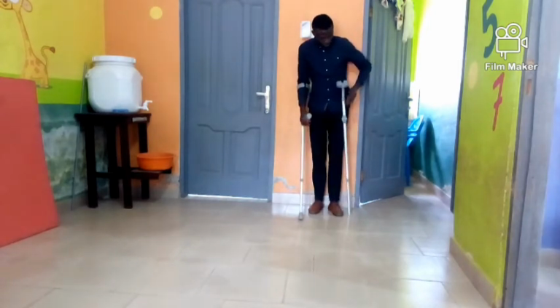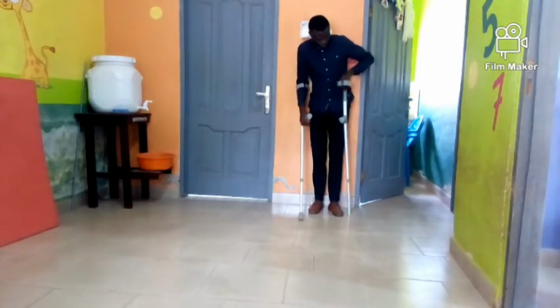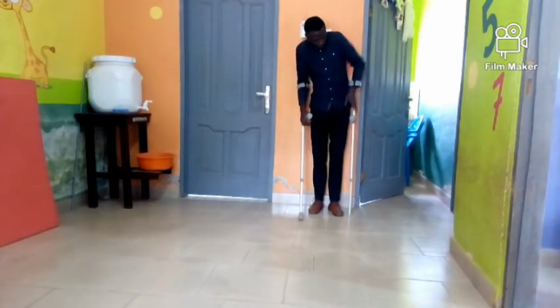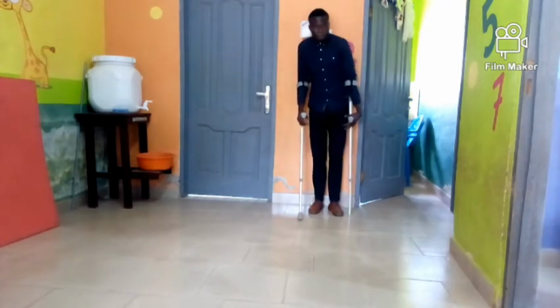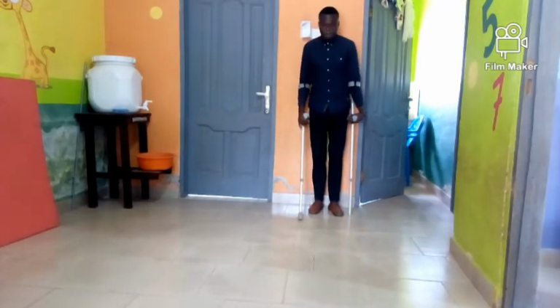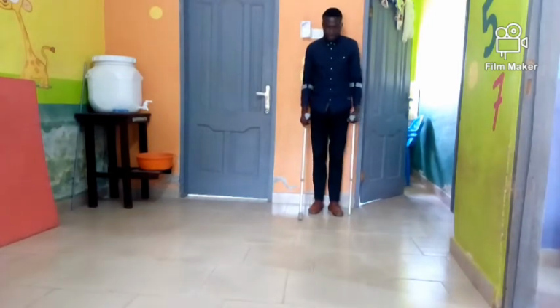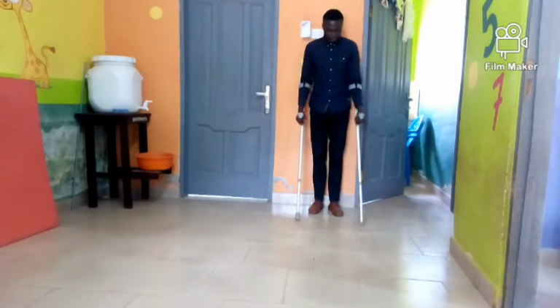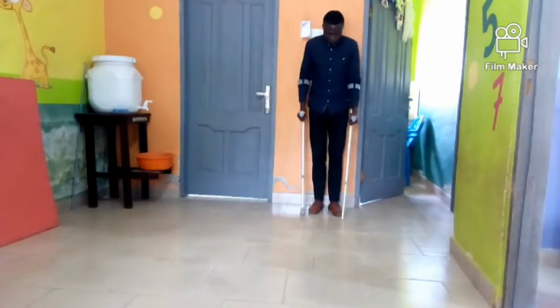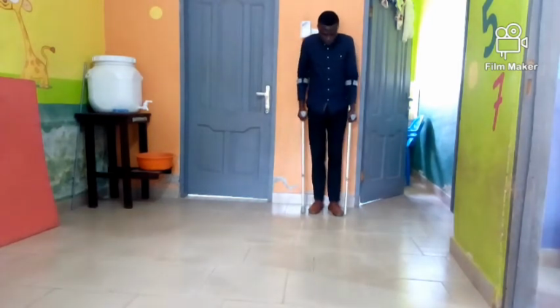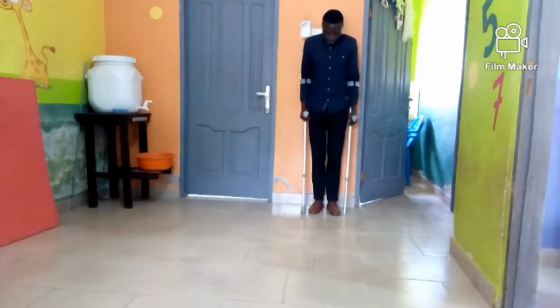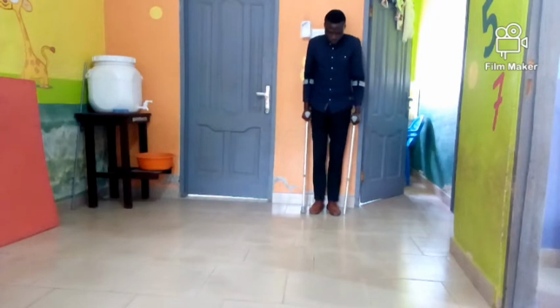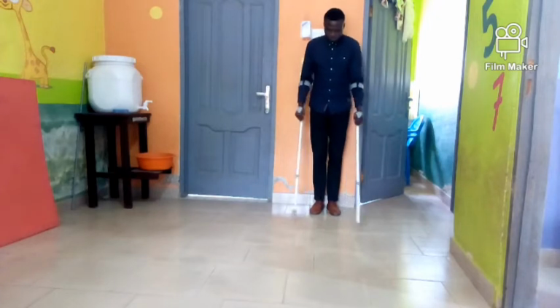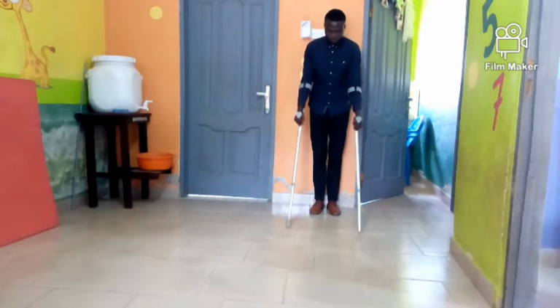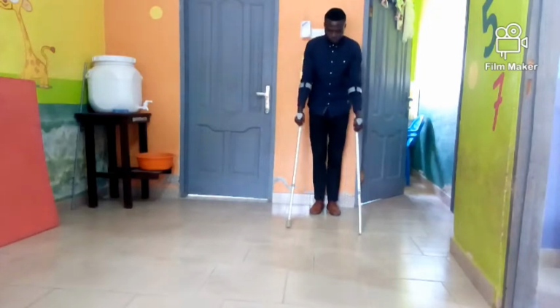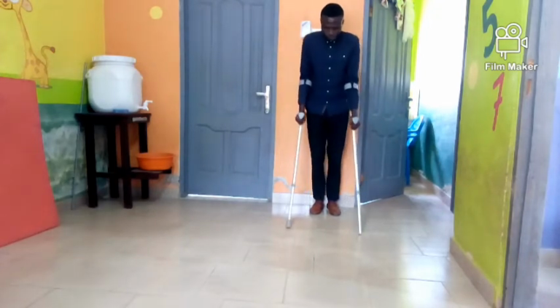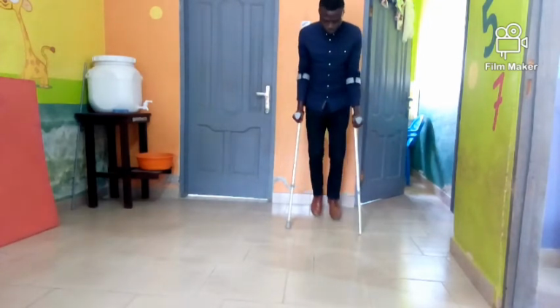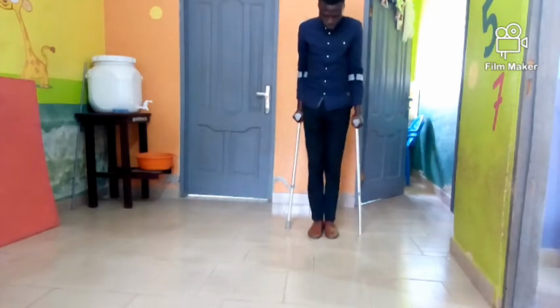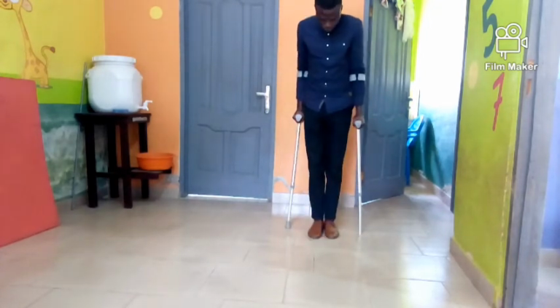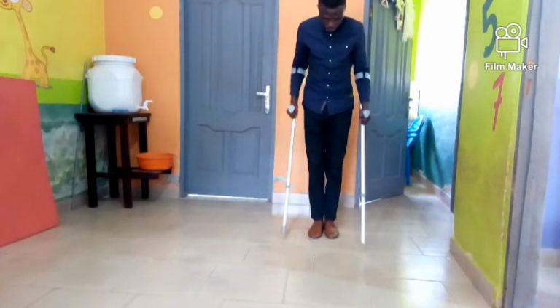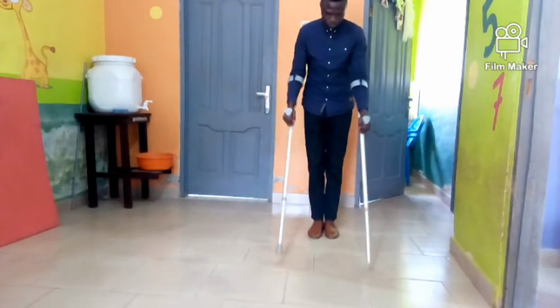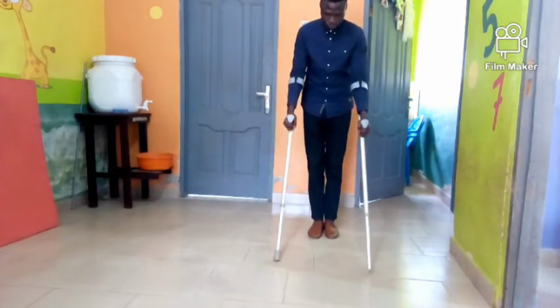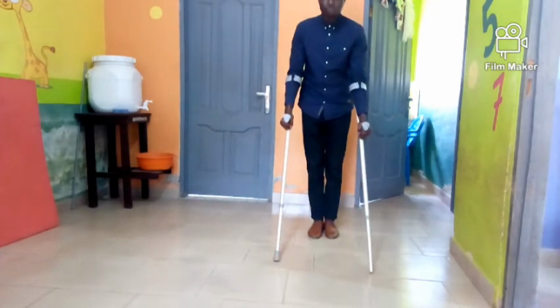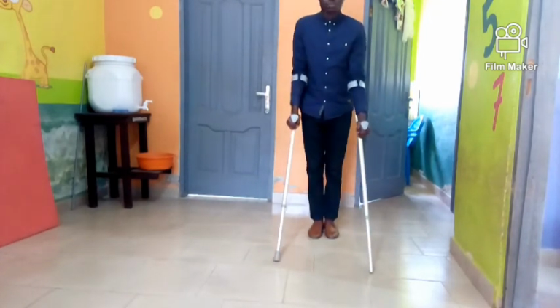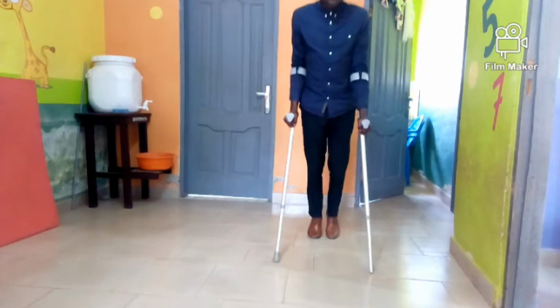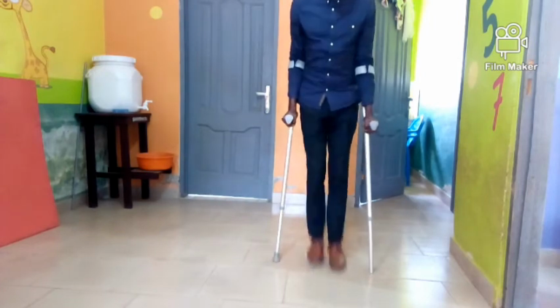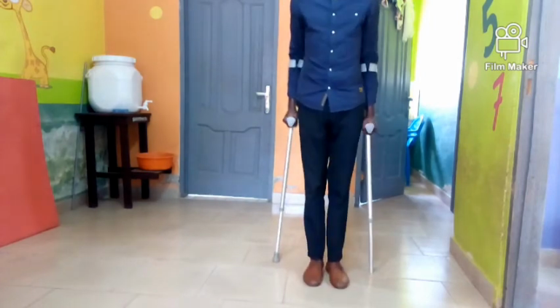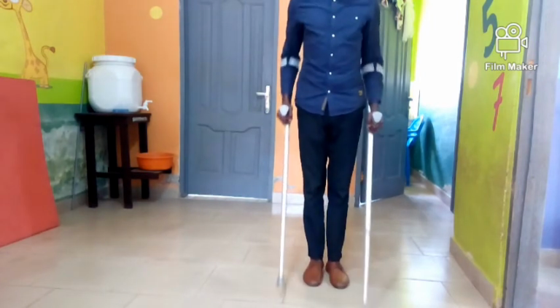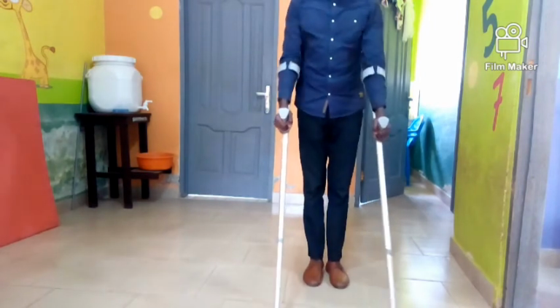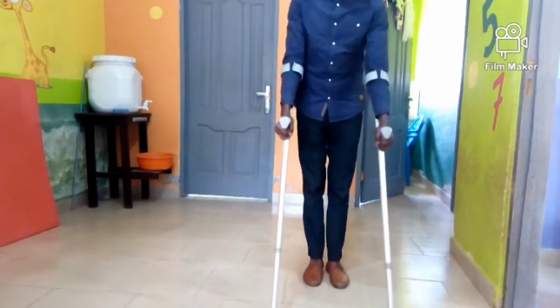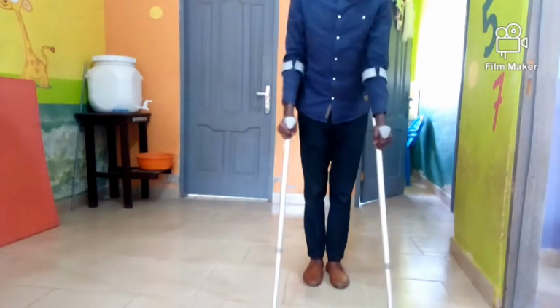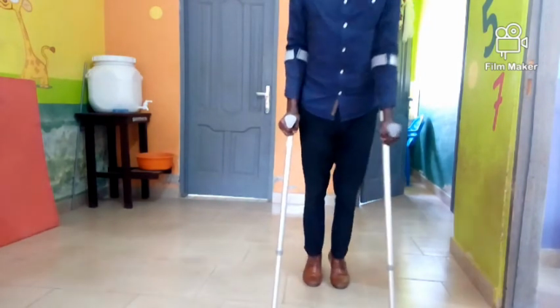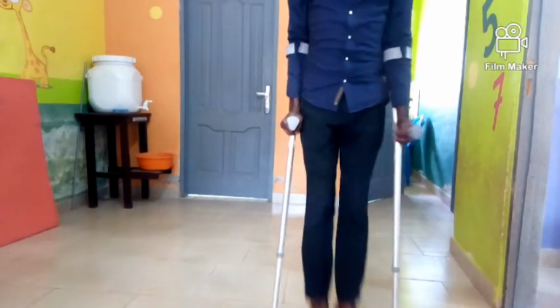Fix the crutches very well, make sure you have a stable stance, then place the crutches forward and swing to. Place them forward and swing to.